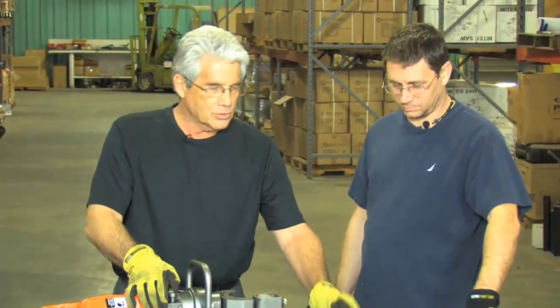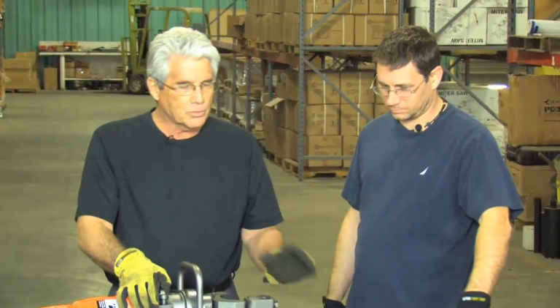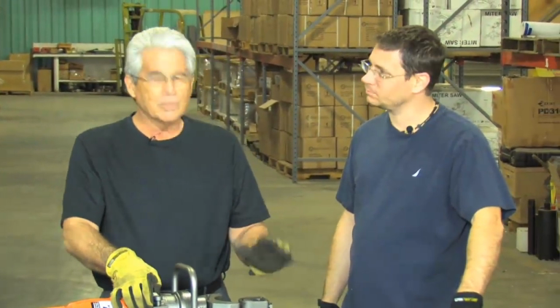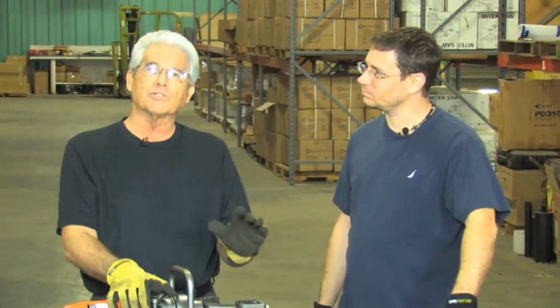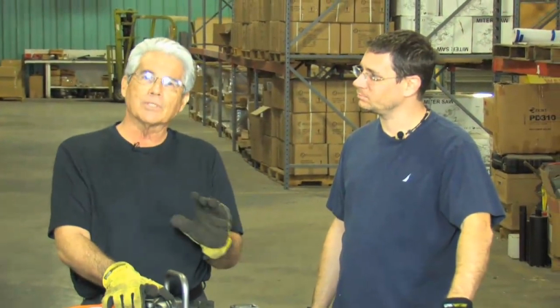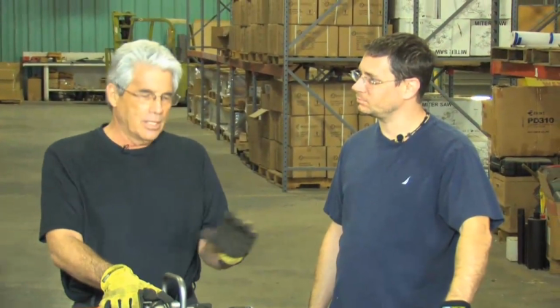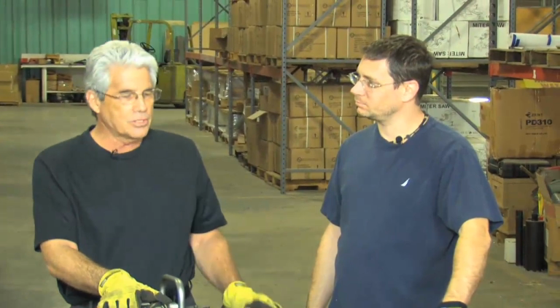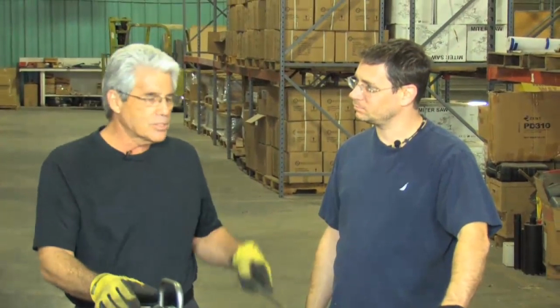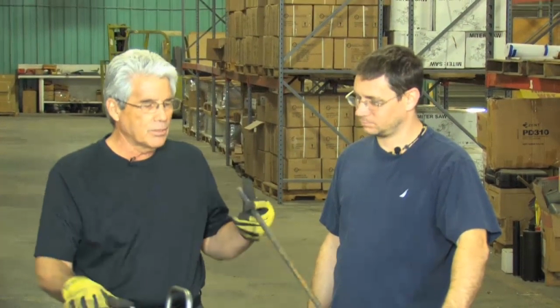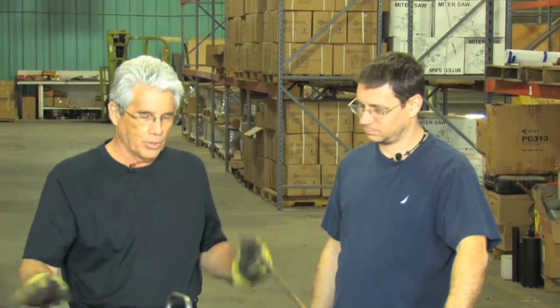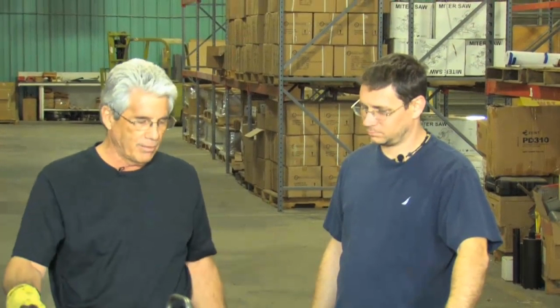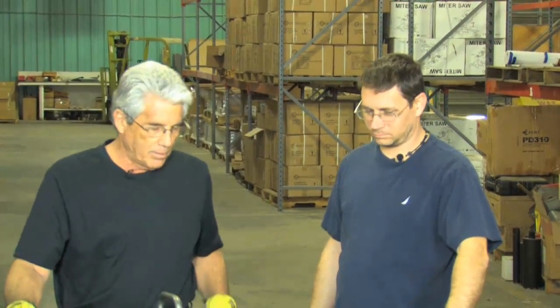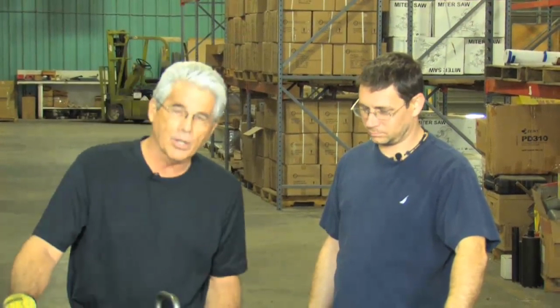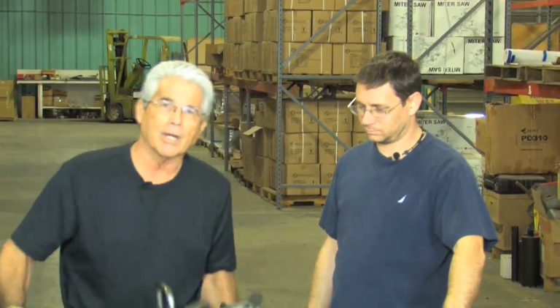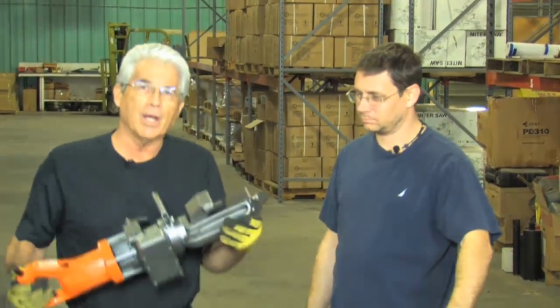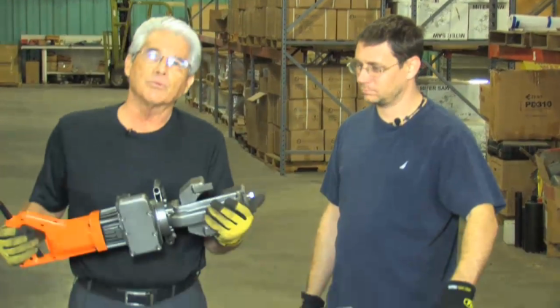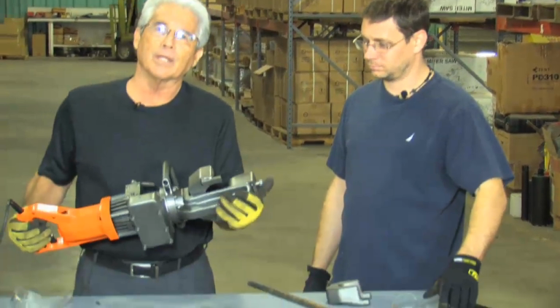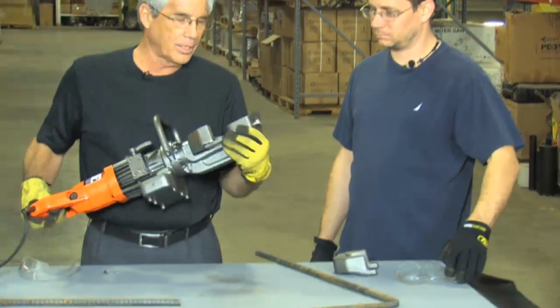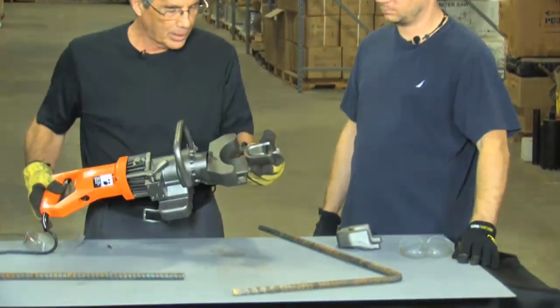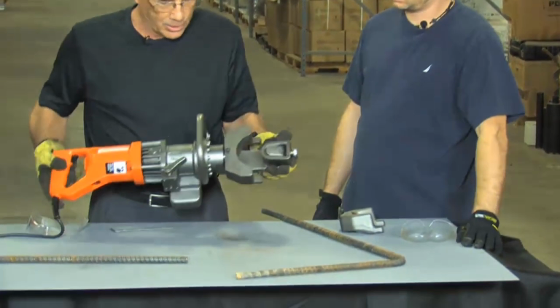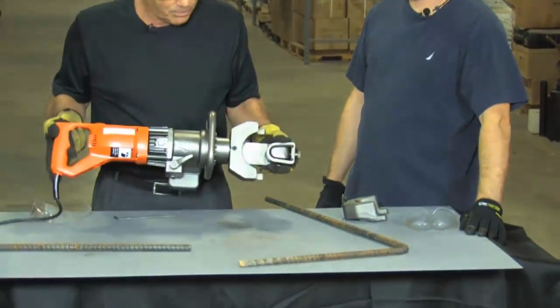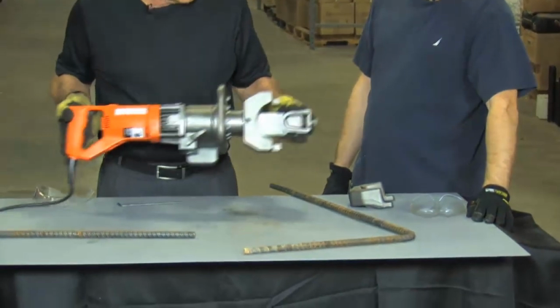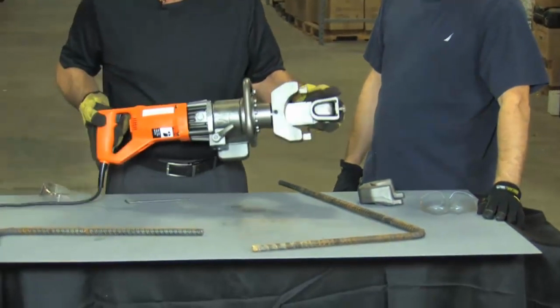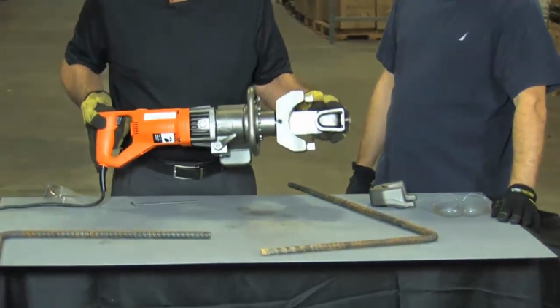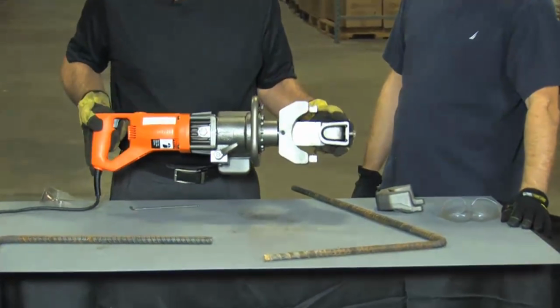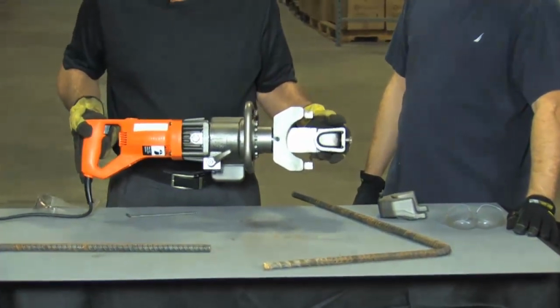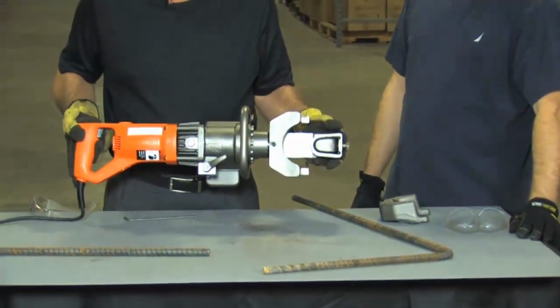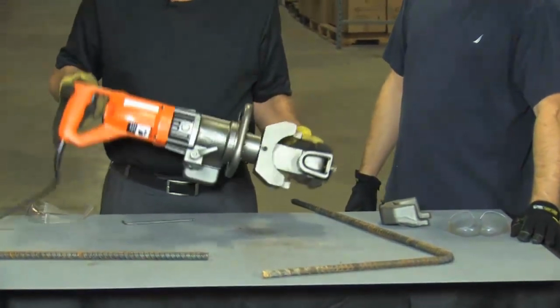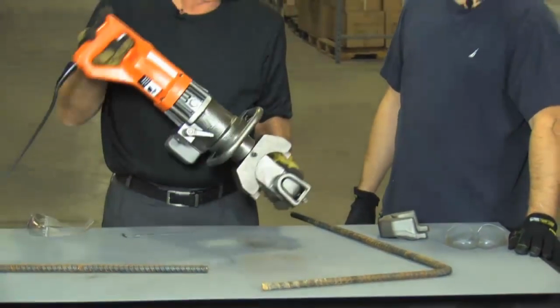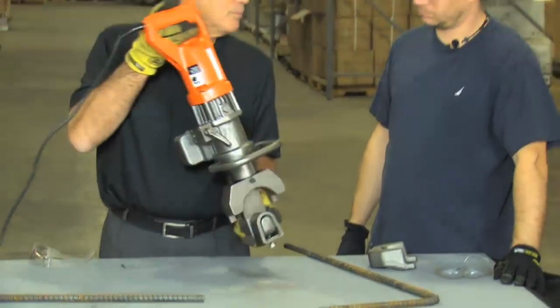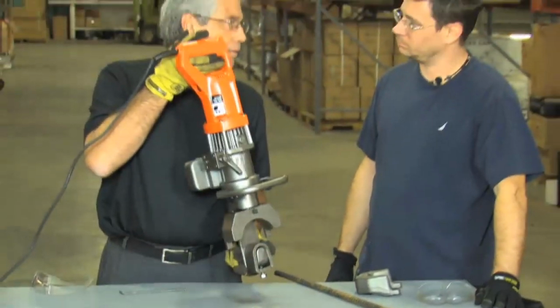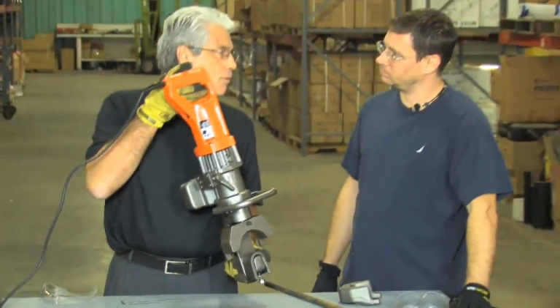So it makes it real simple for job sites. In situations where you have maybe bar coming out of the ground that you want to bend at 90 degrees, you can place the tool on the bar where it needs to be bent, and it'll actually just bend right around the bar.